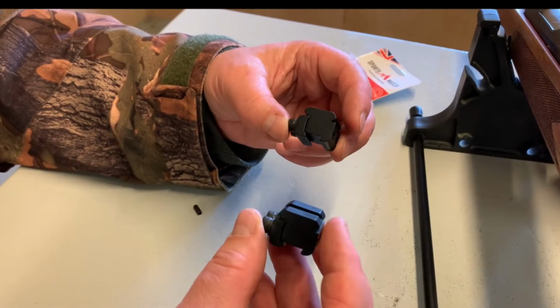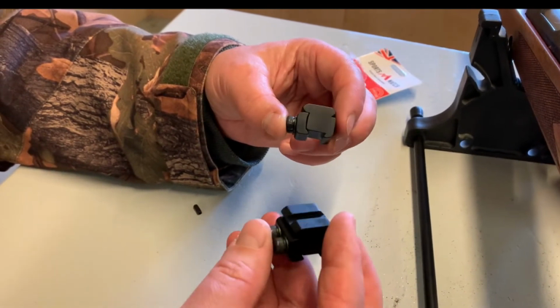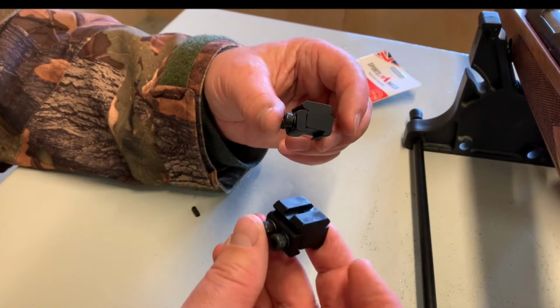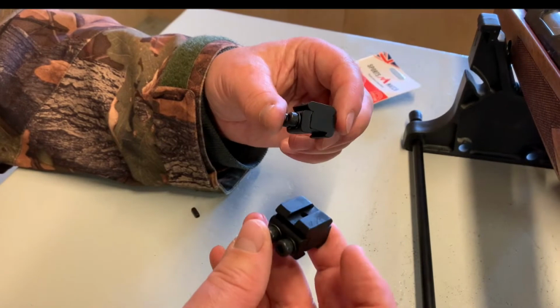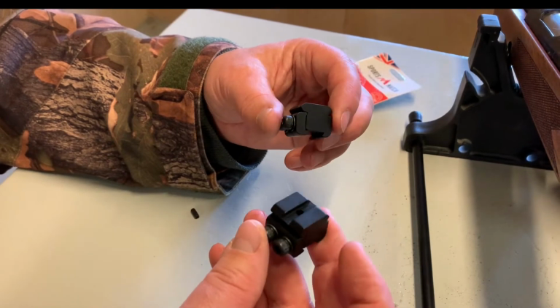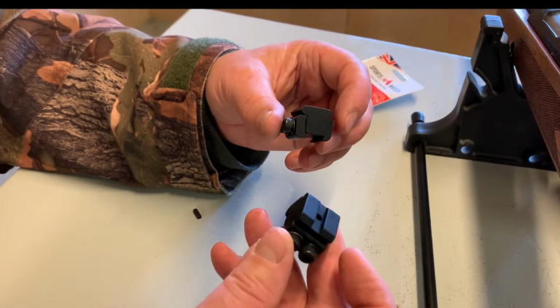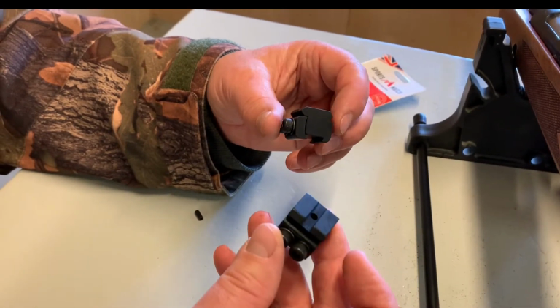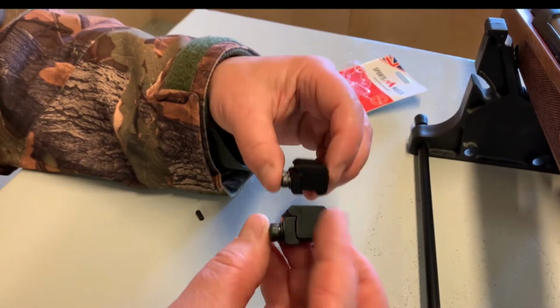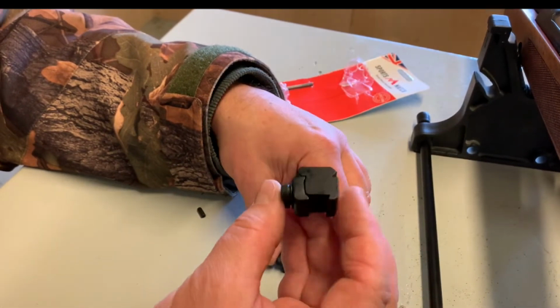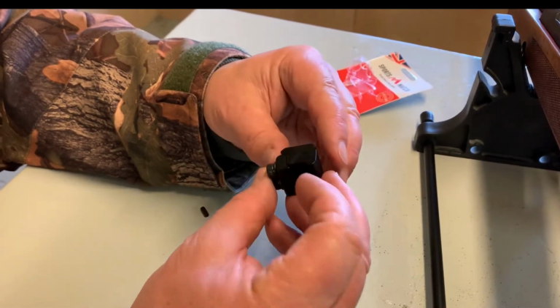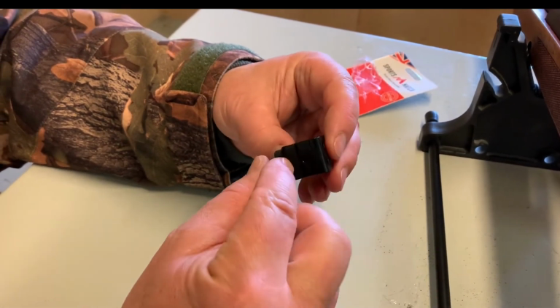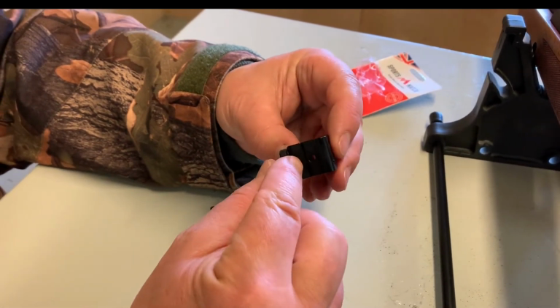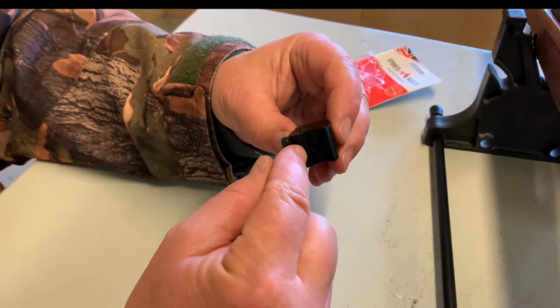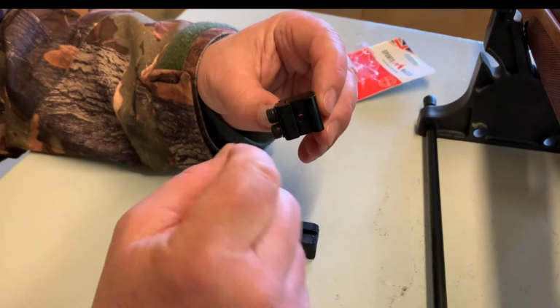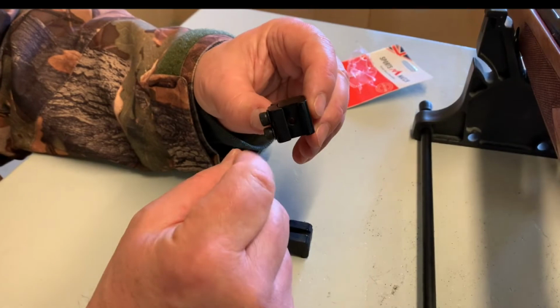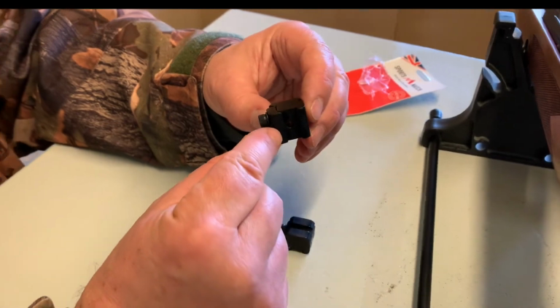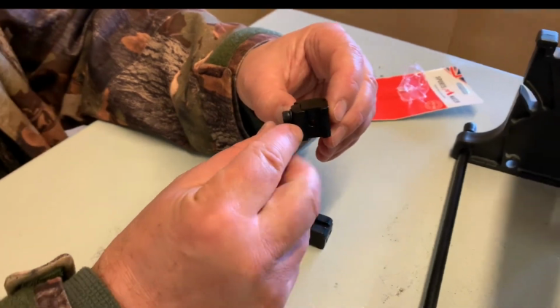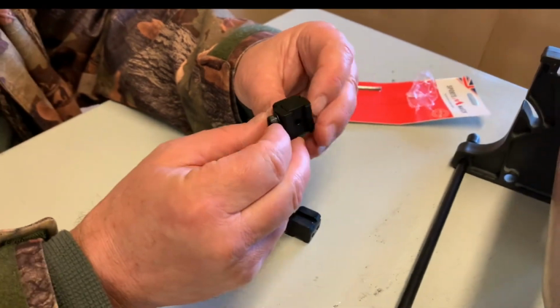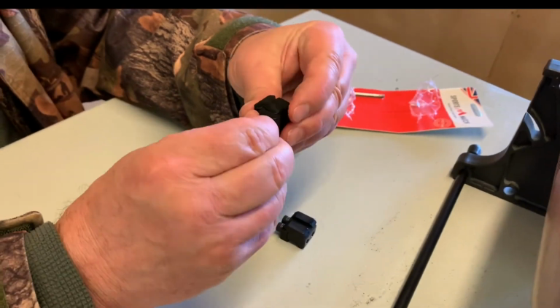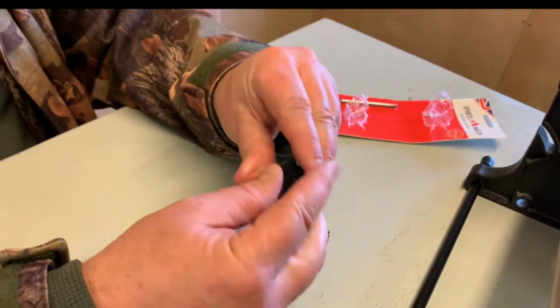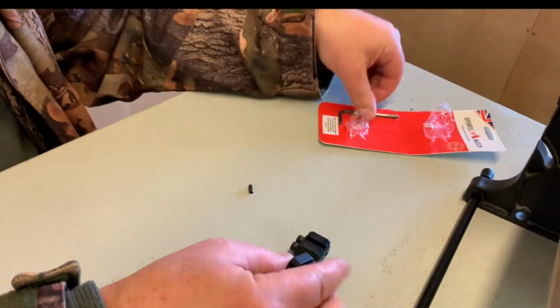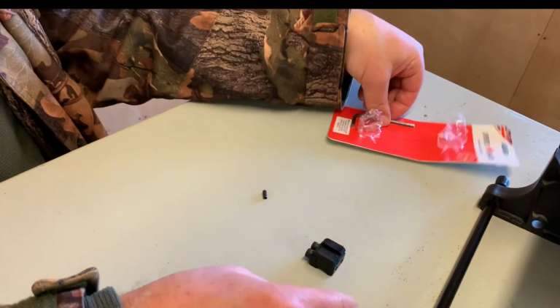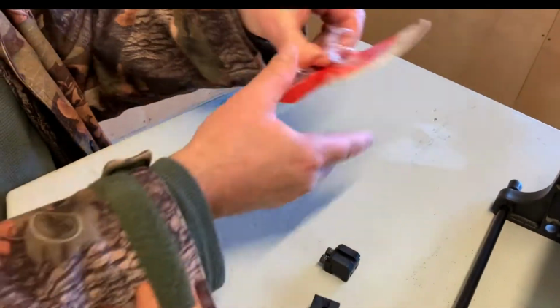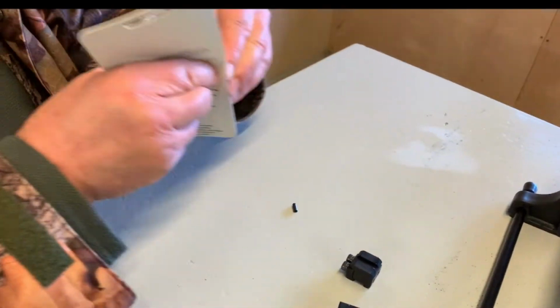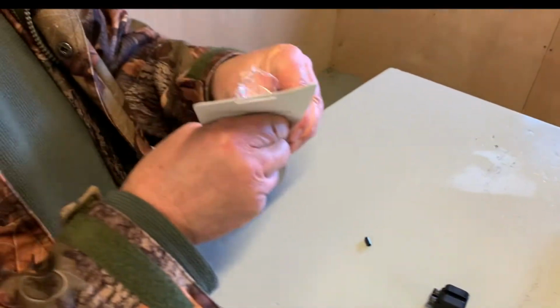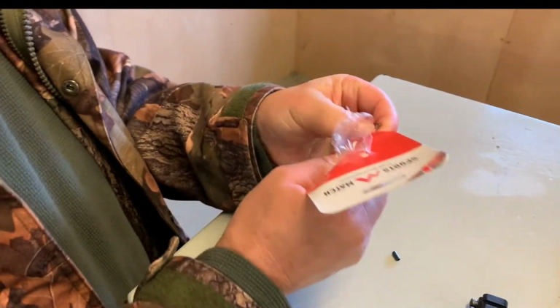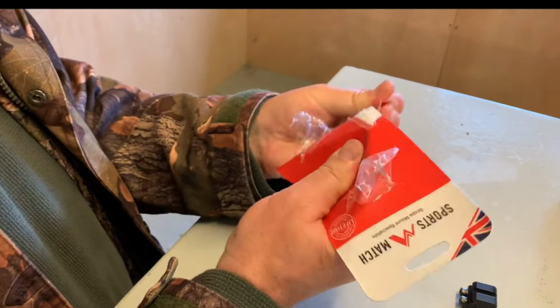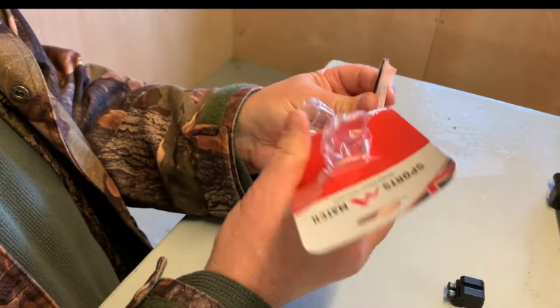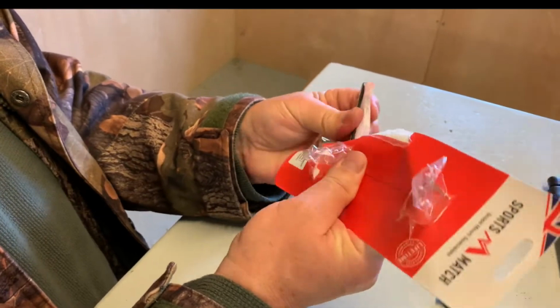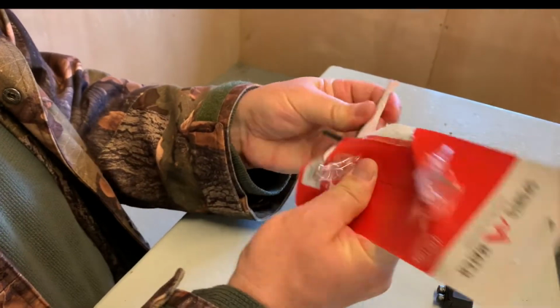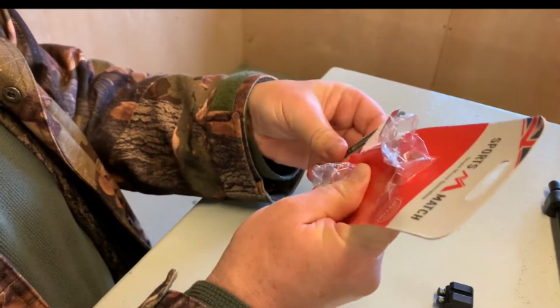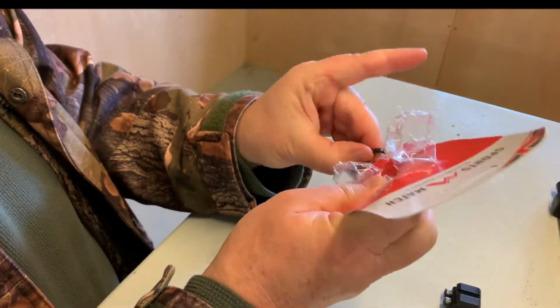These ones here are what we want — 11mm to Picatinny style. You get an Allen key included as well, which is a nice touch.